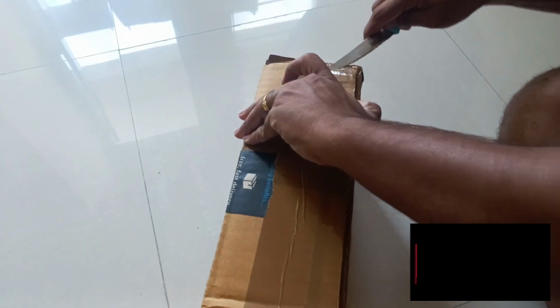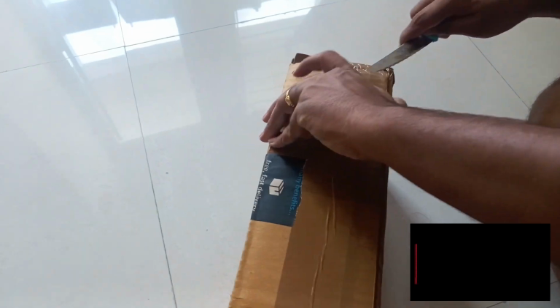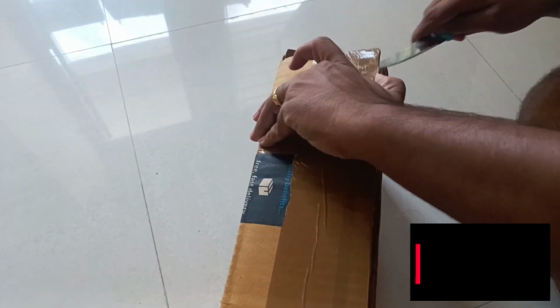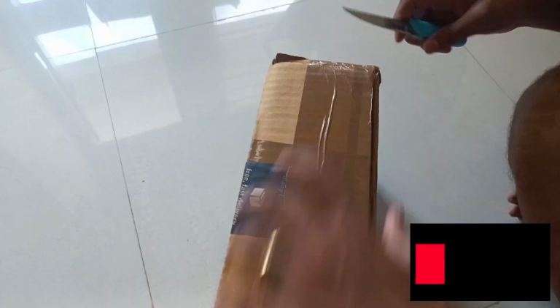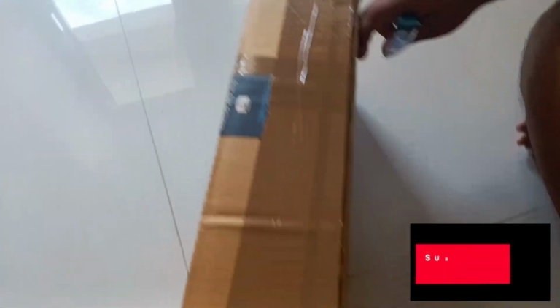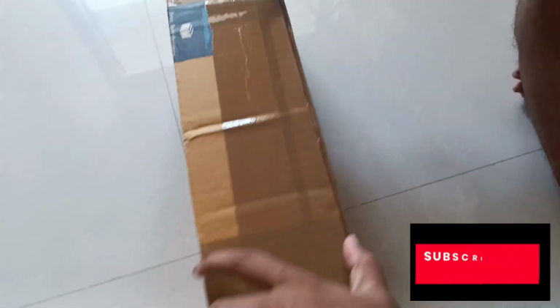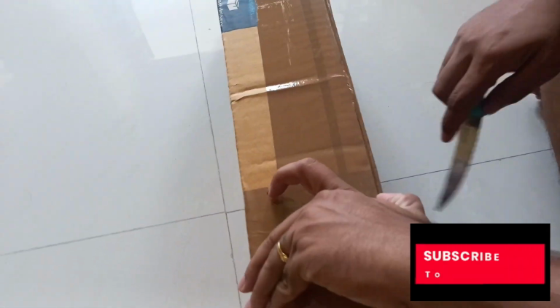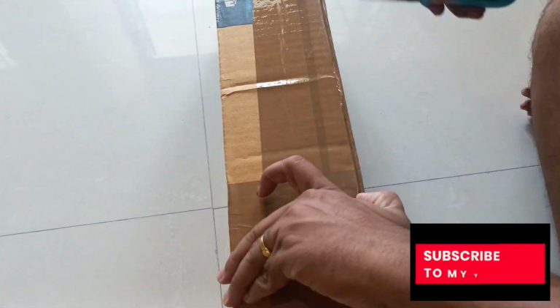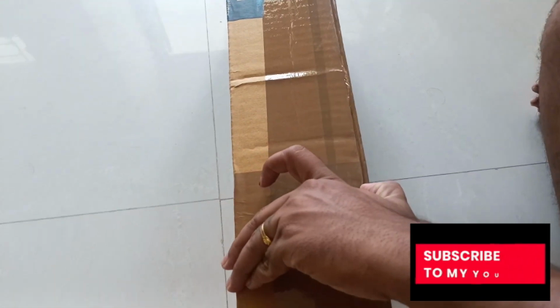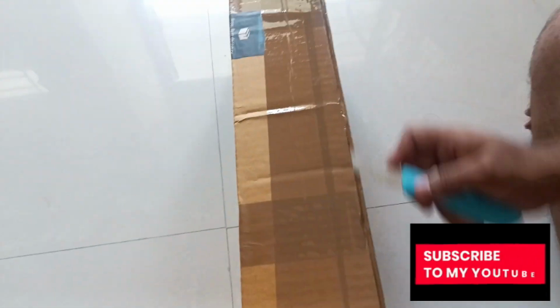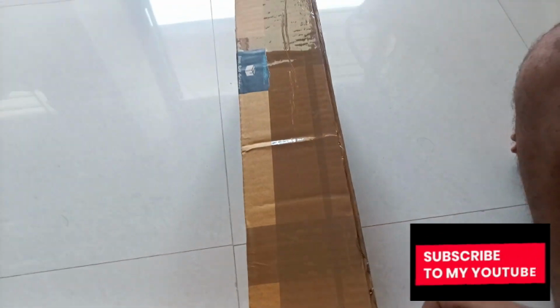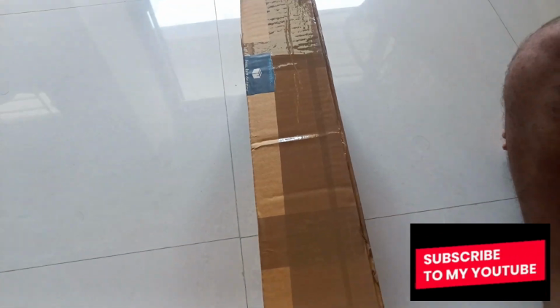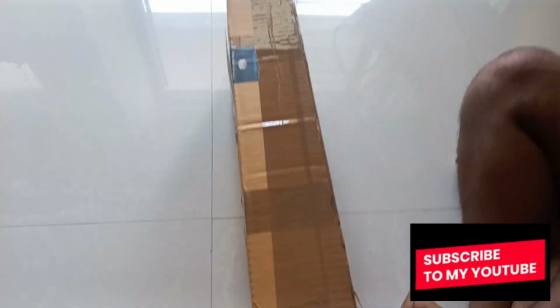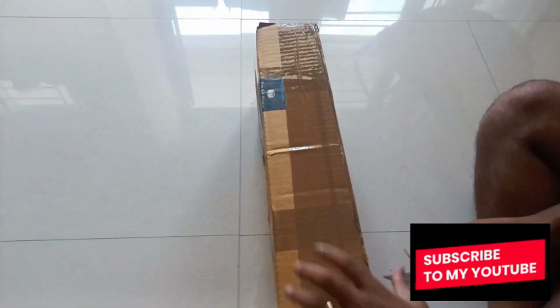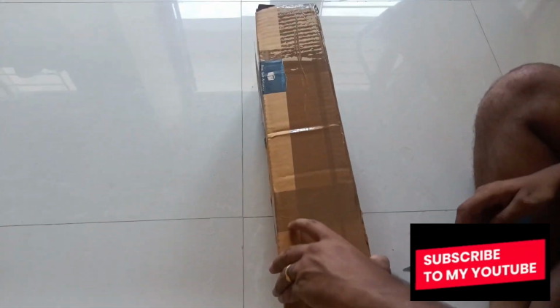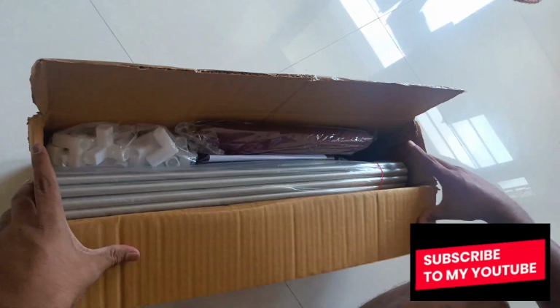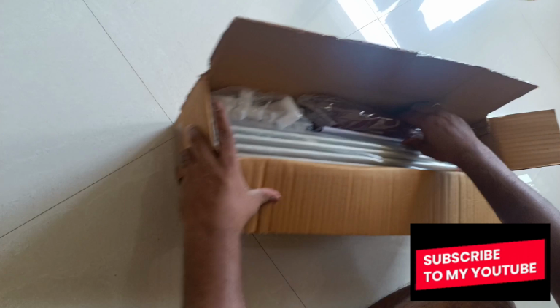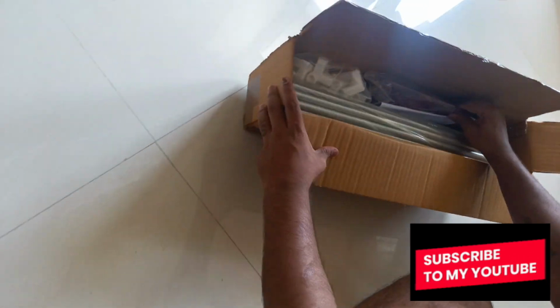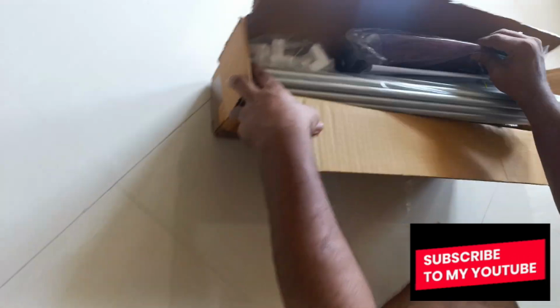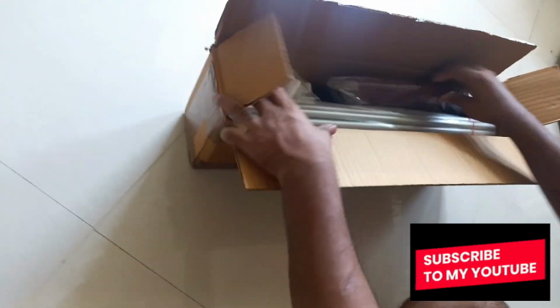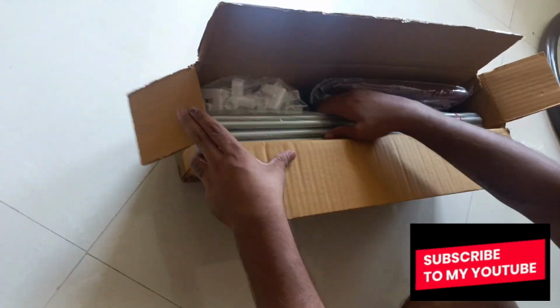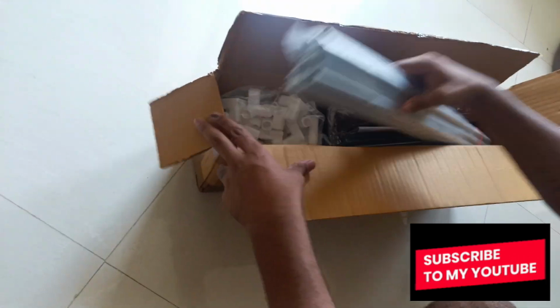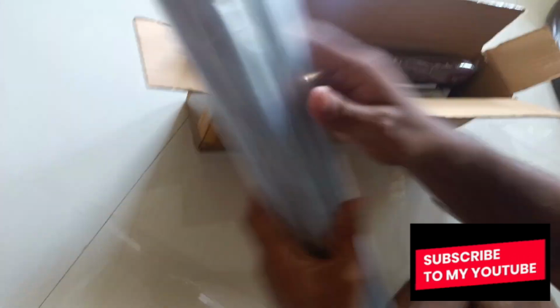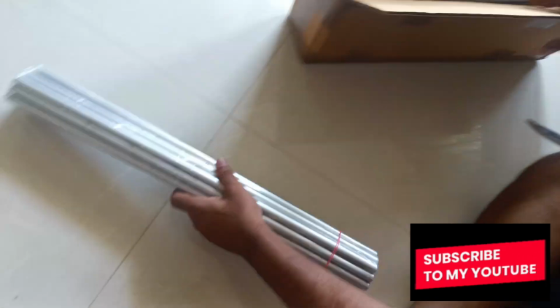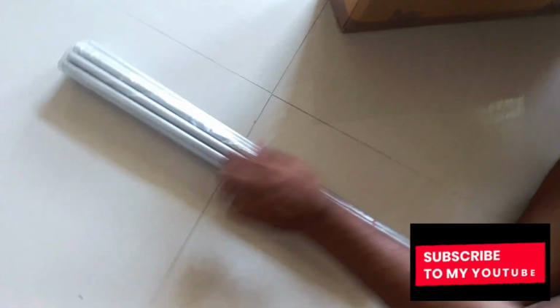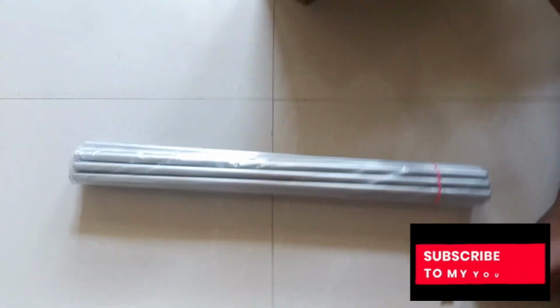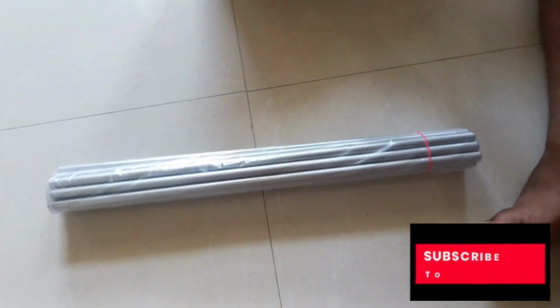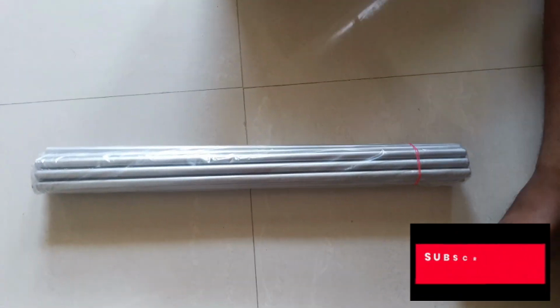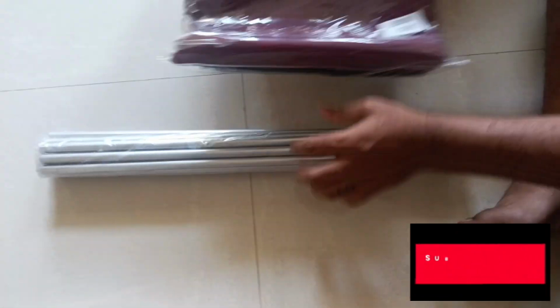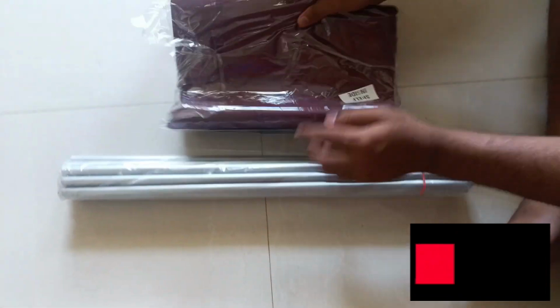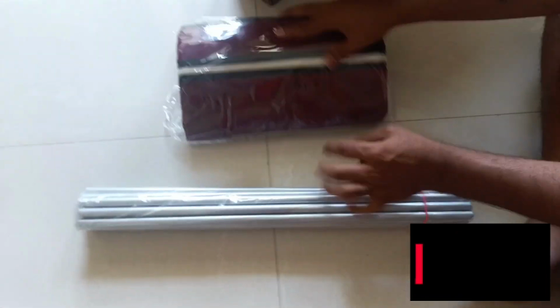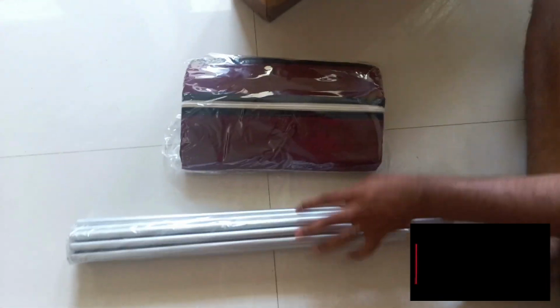Hi friends, welcome back to my channel. I am the channel S.R.K.N. Kannada Lifestyles. This is a product review from Amazon. This review is about a simple stand.